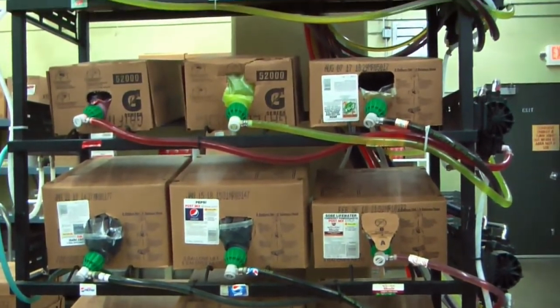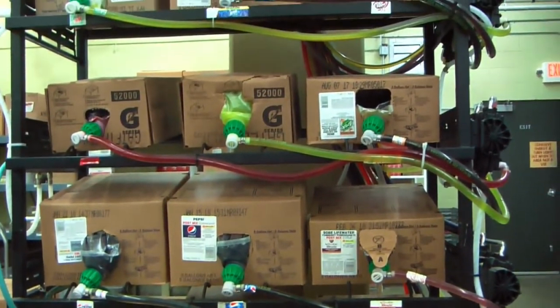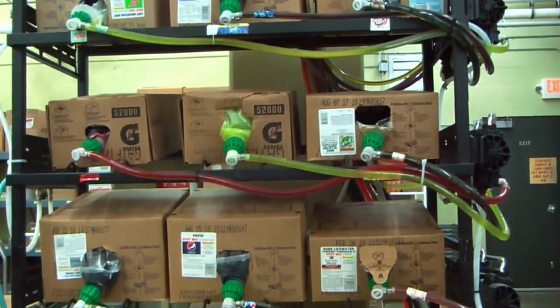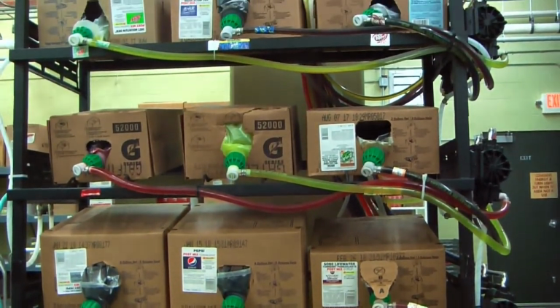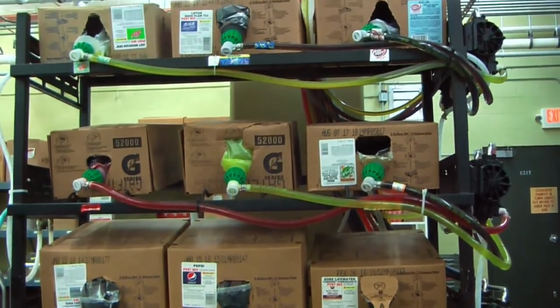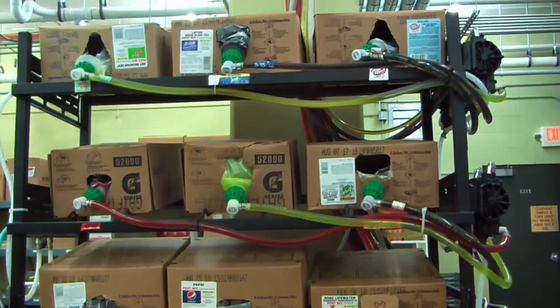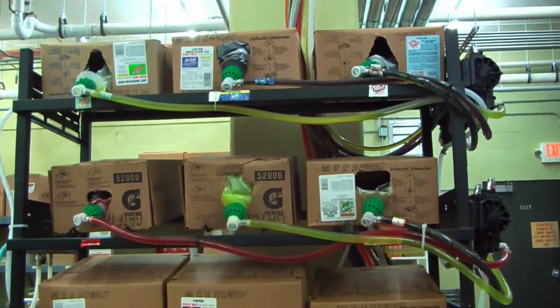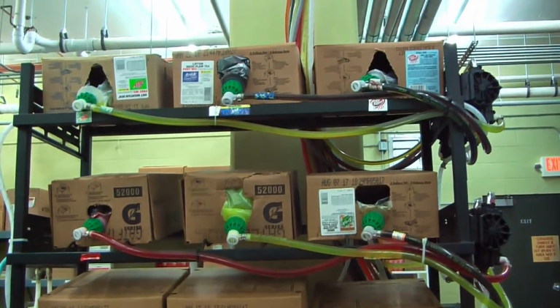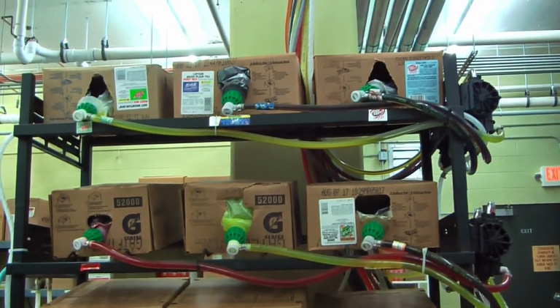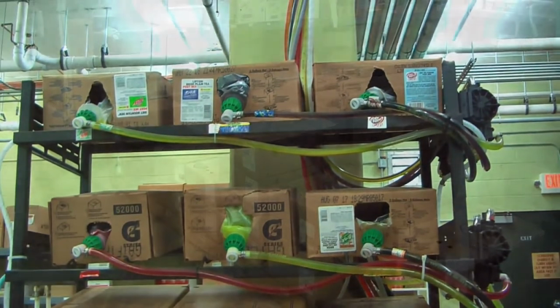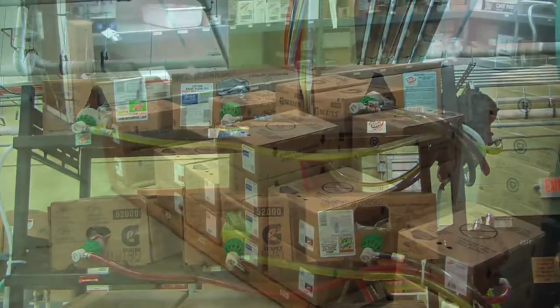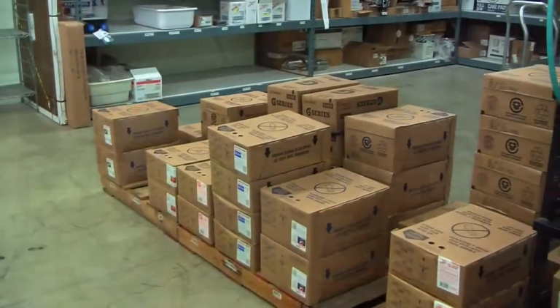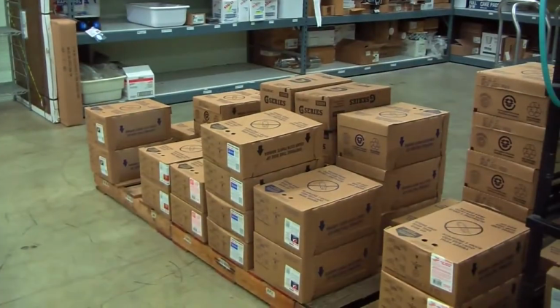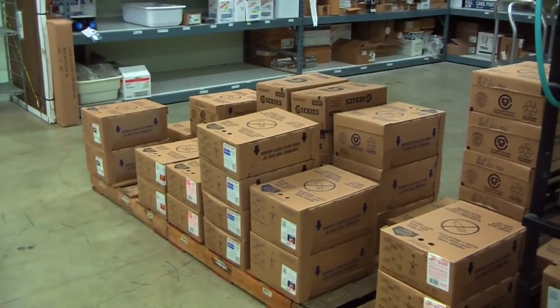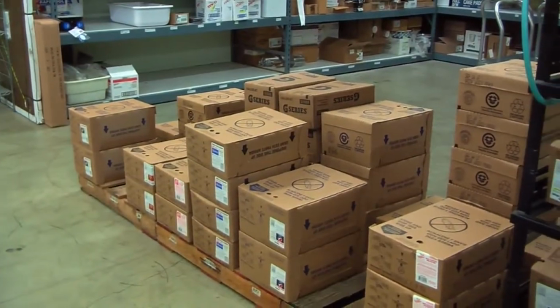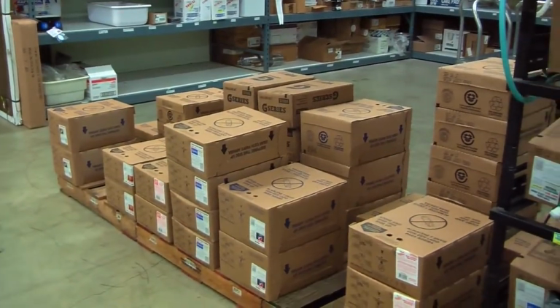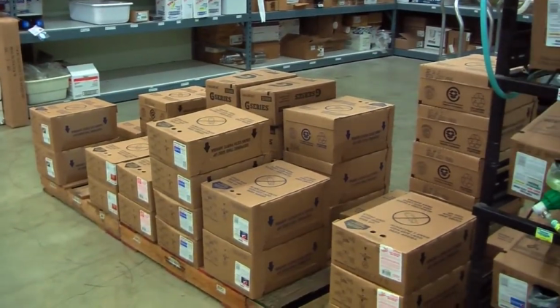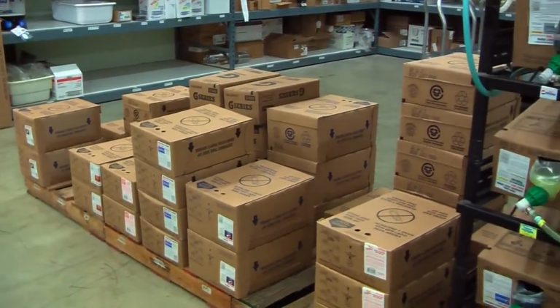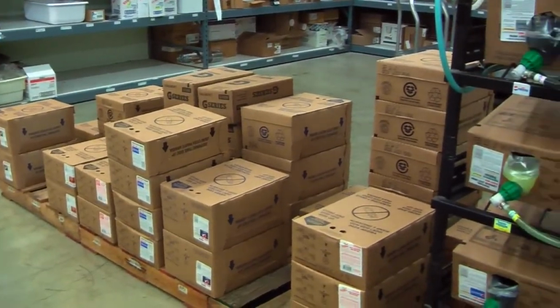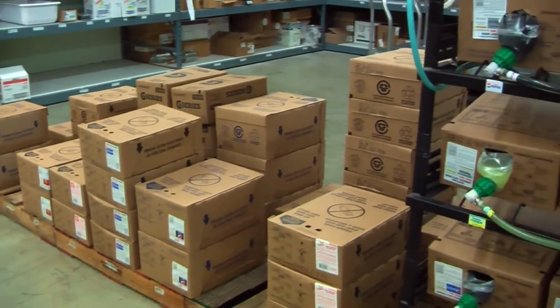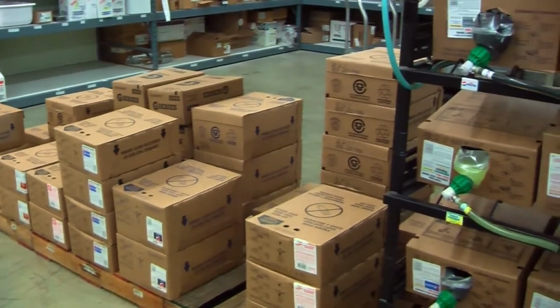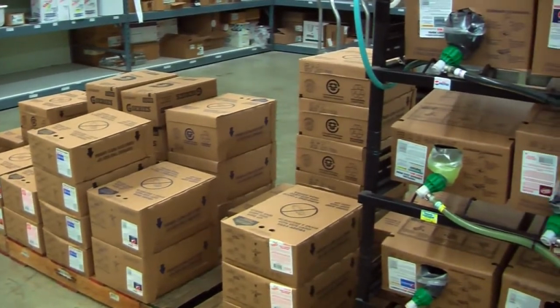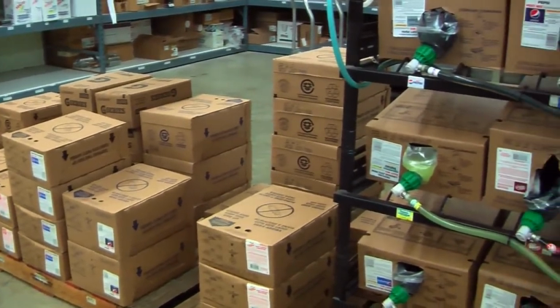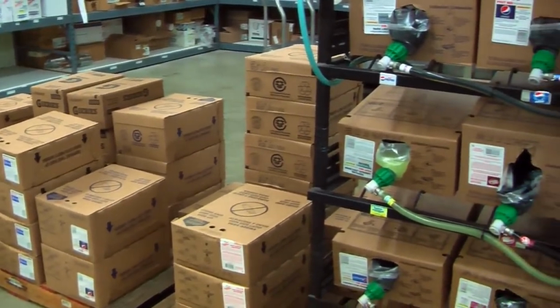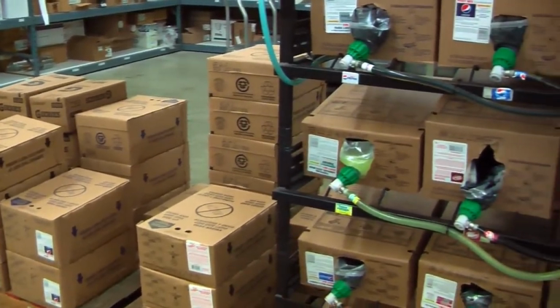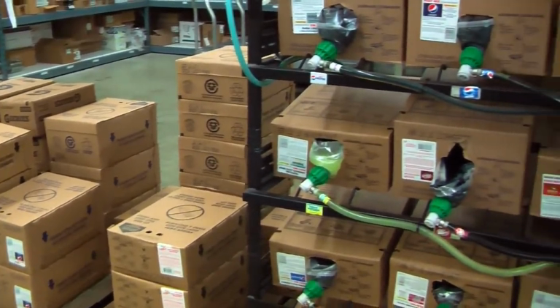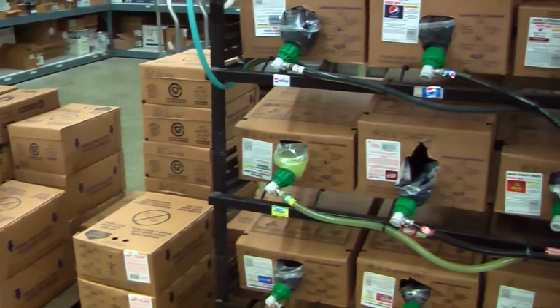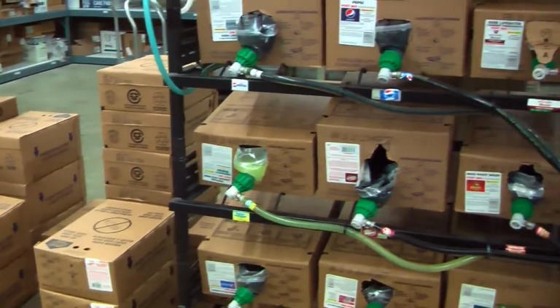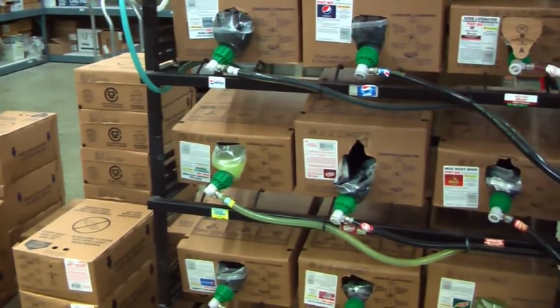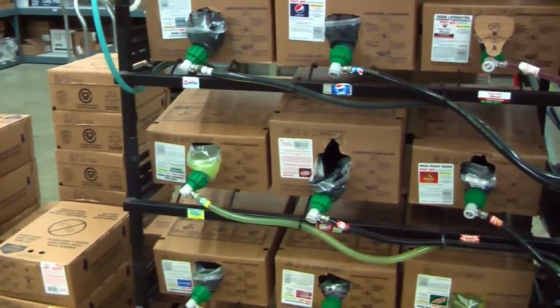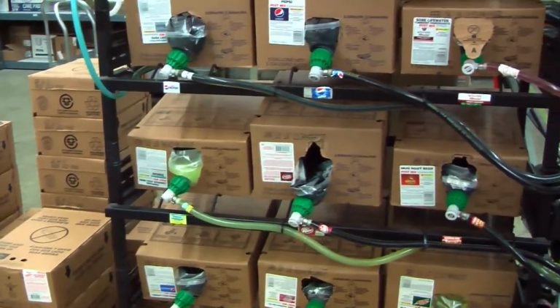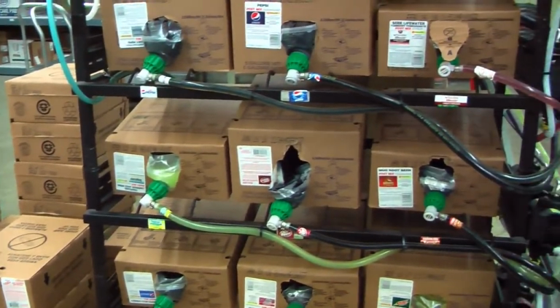The fountain soda shelf looks like this, with each box containing a different flavor. To the left of the fountain shelf, you will see all of the unopened replacement sodas placed onto pallets. These are used when a soda stream runs completely out.